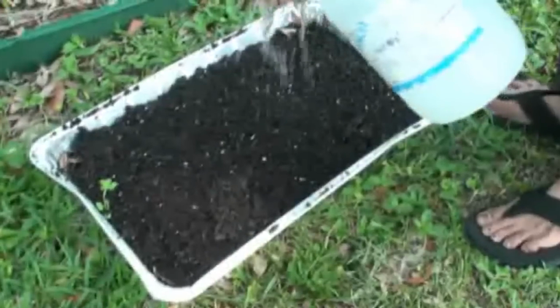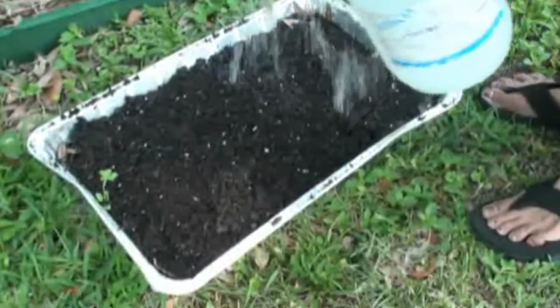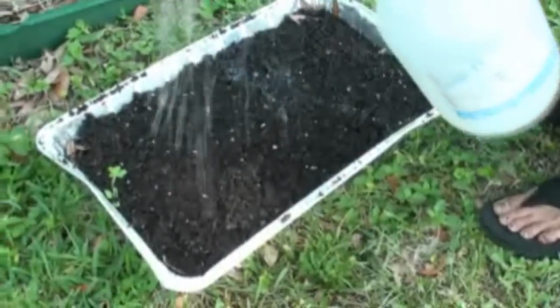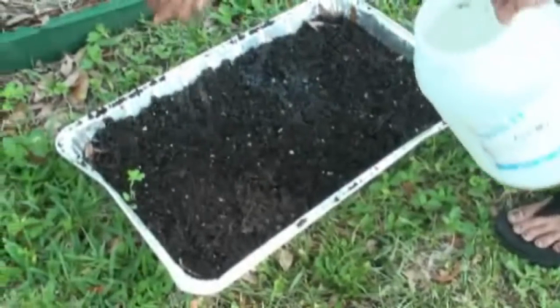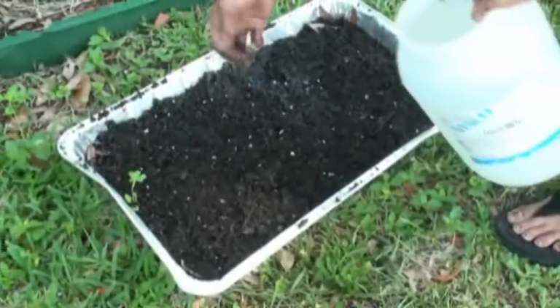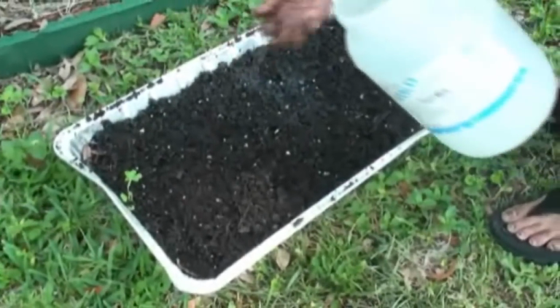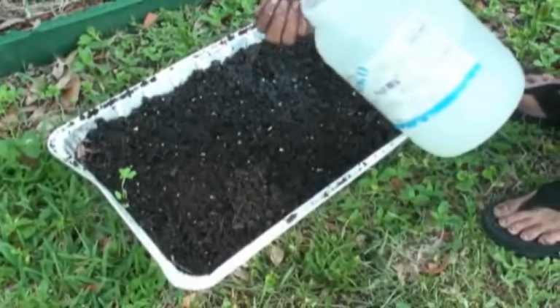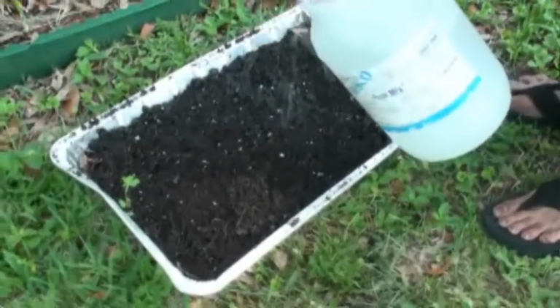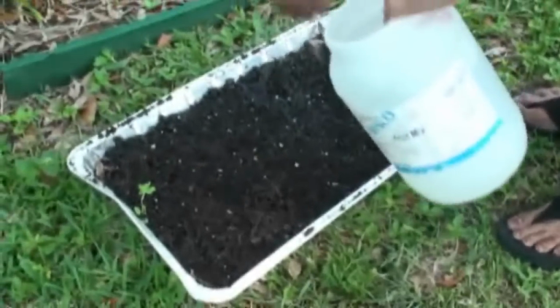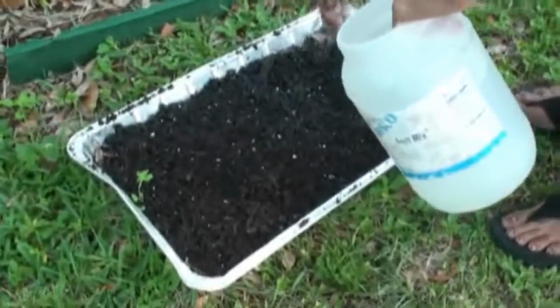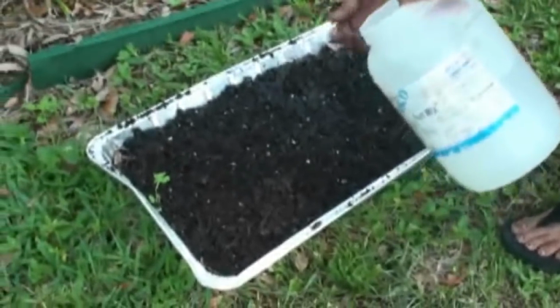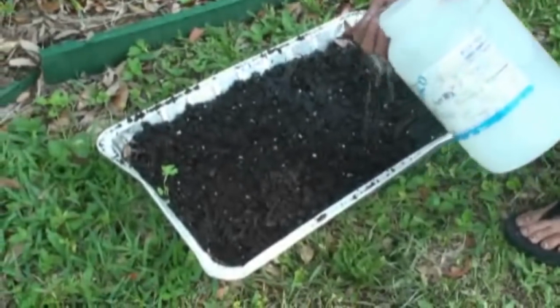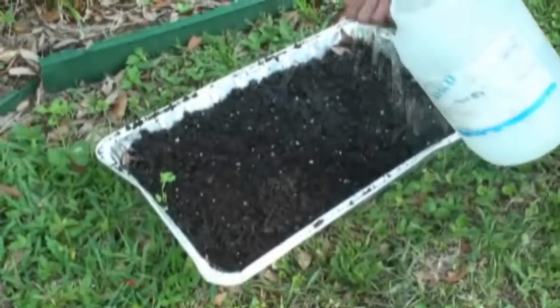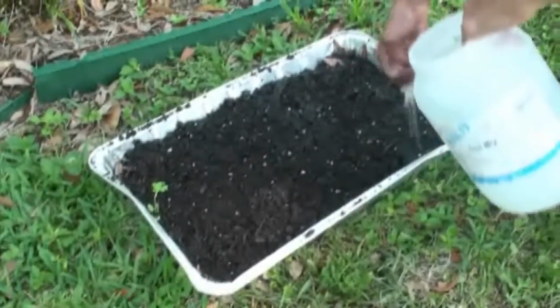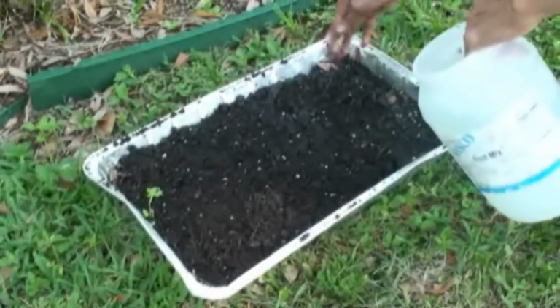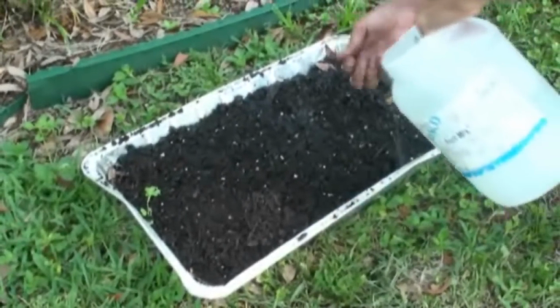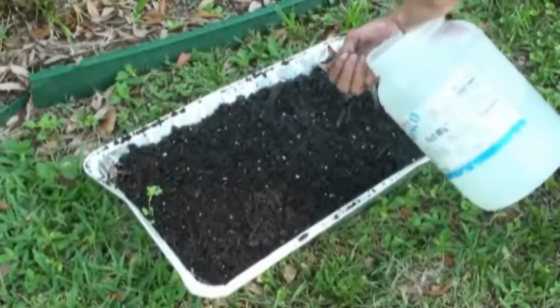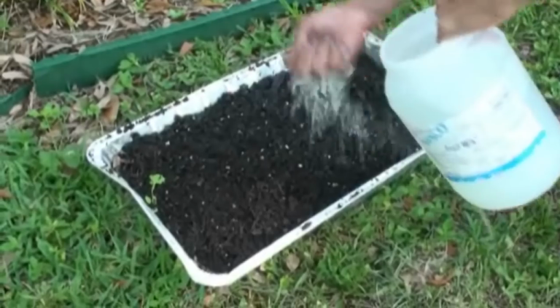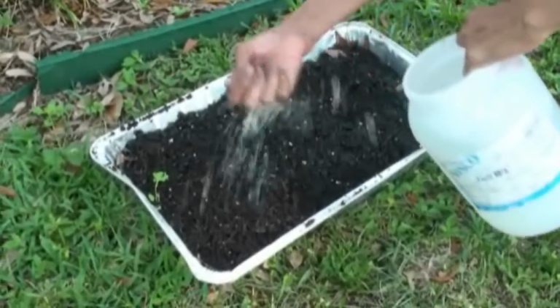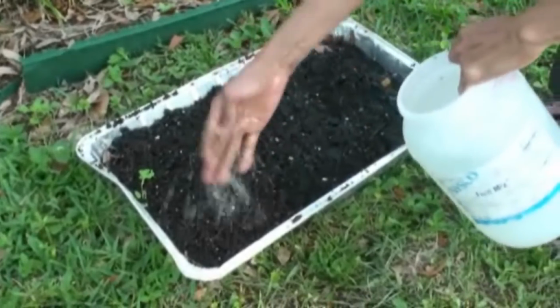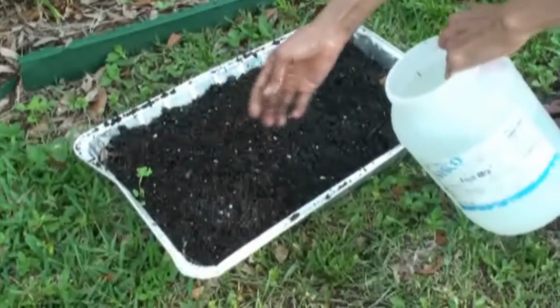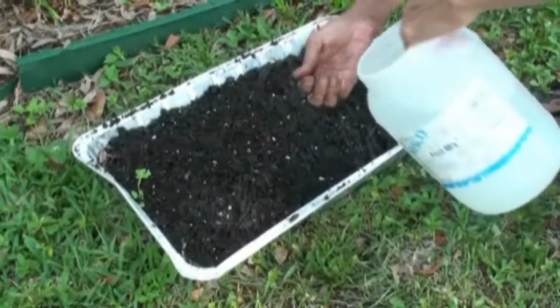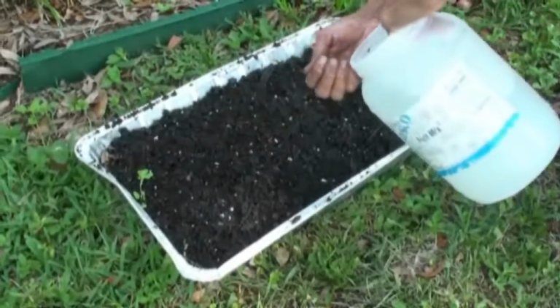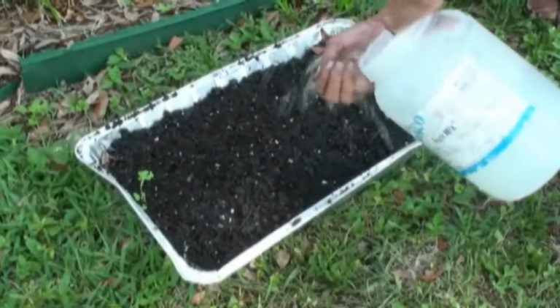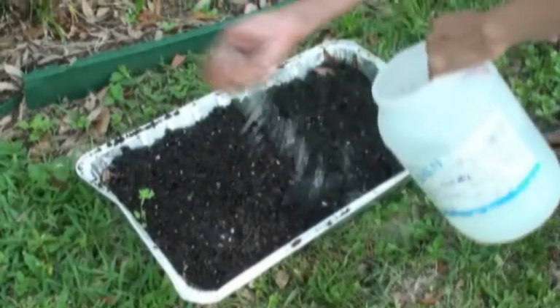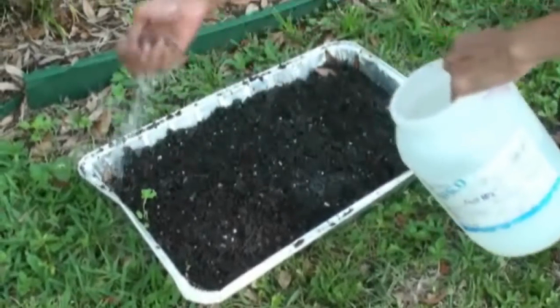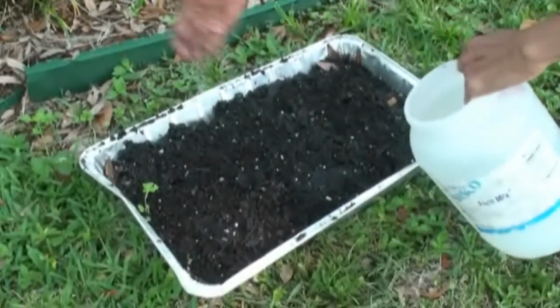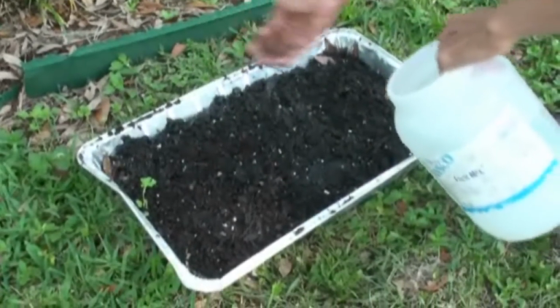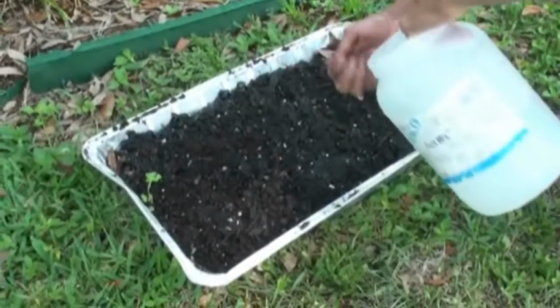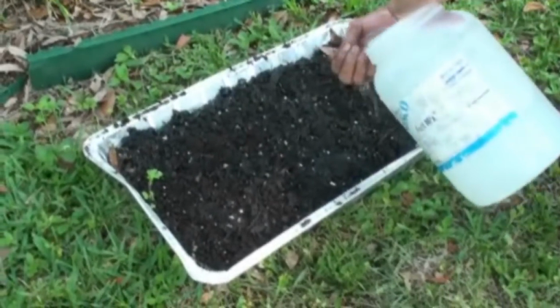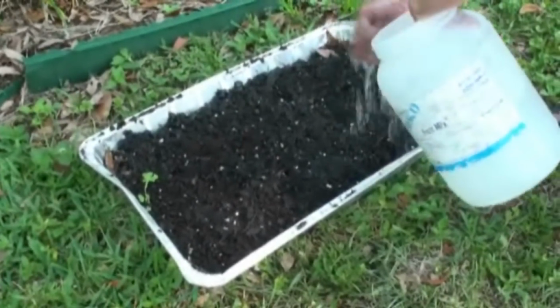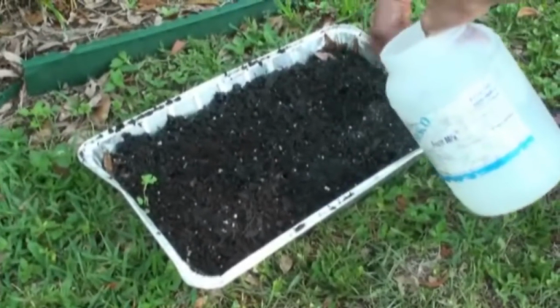Now we're going to sprinkle the water. You have to water the fenugreek leaves every day — especially if it's summertime and it's hot, you have to sprinkle the water every day.